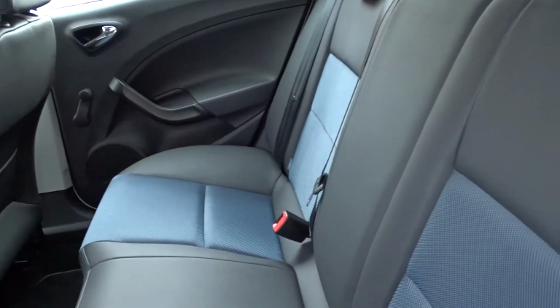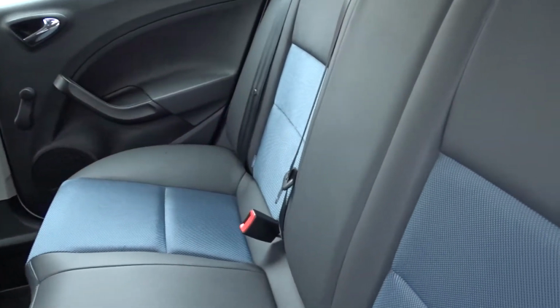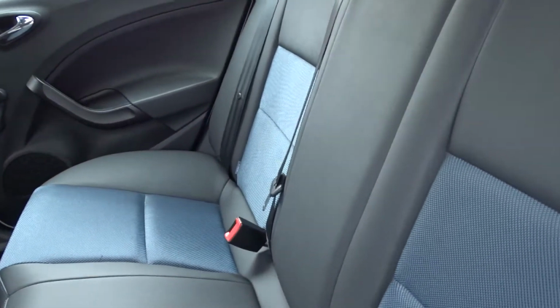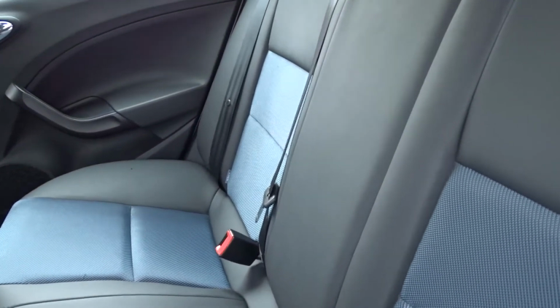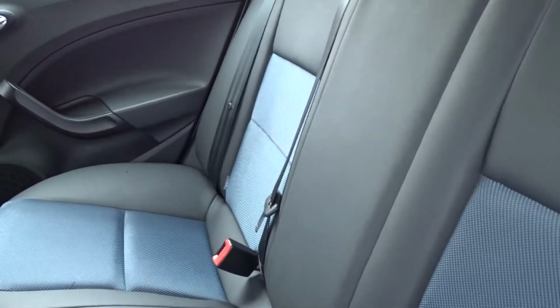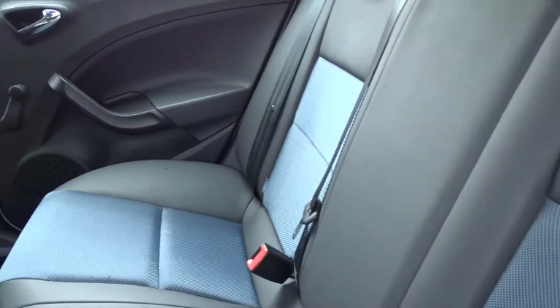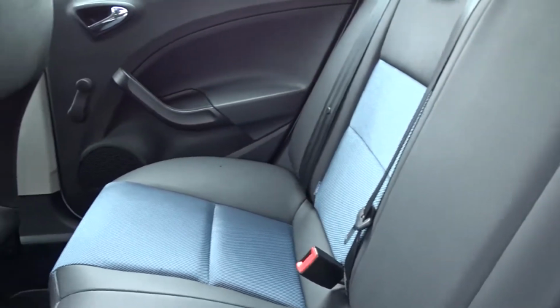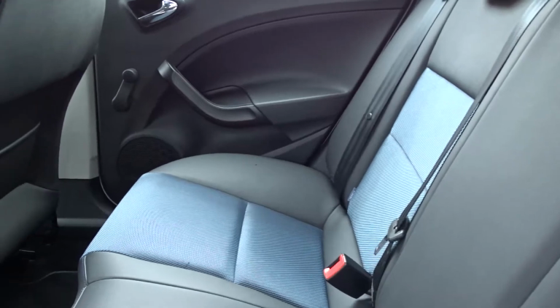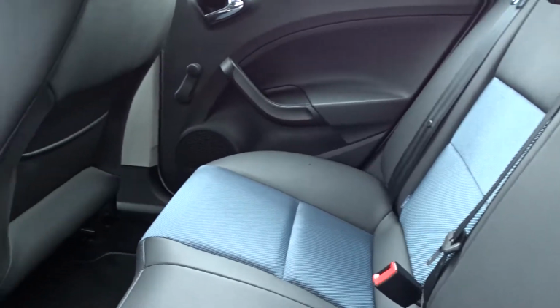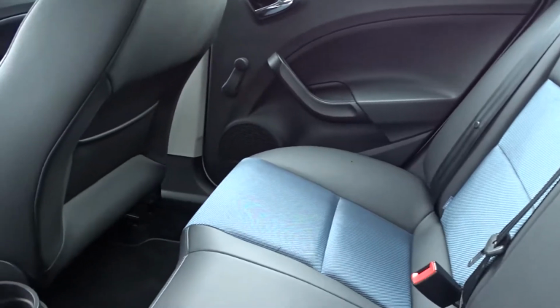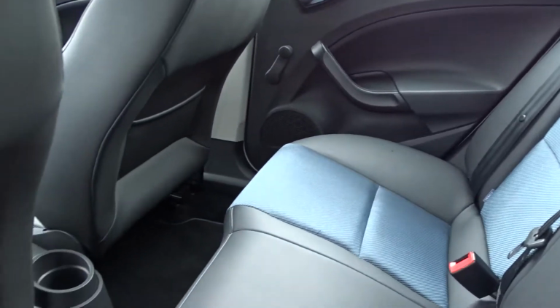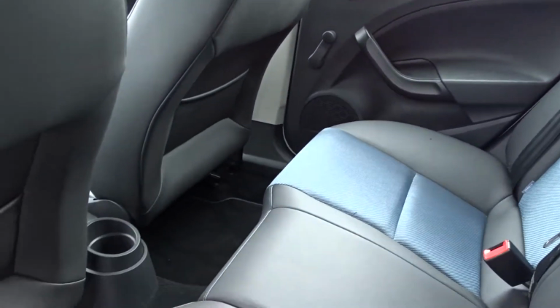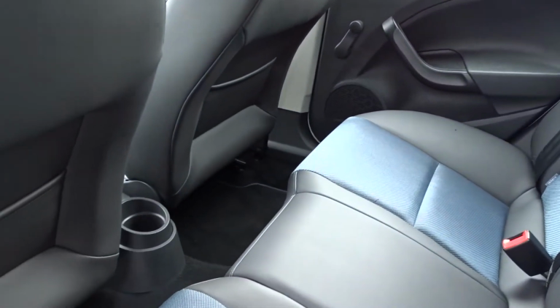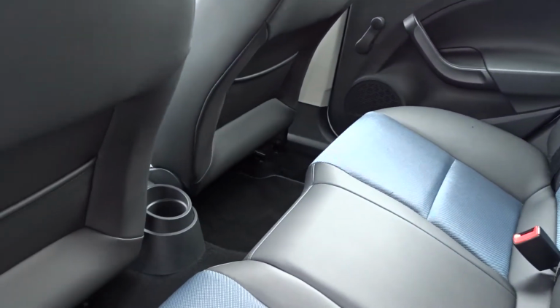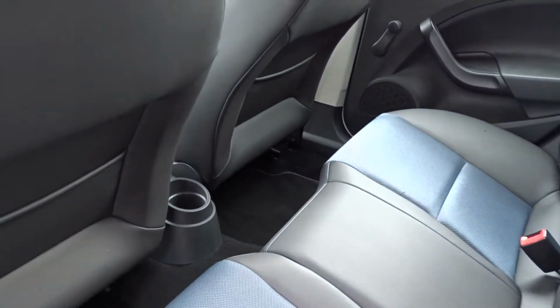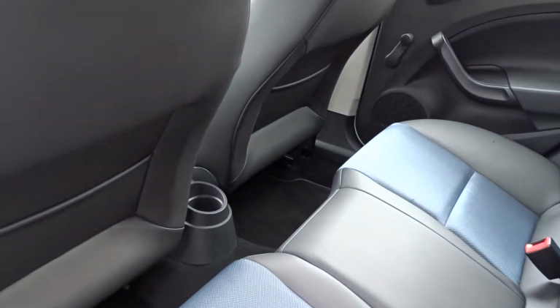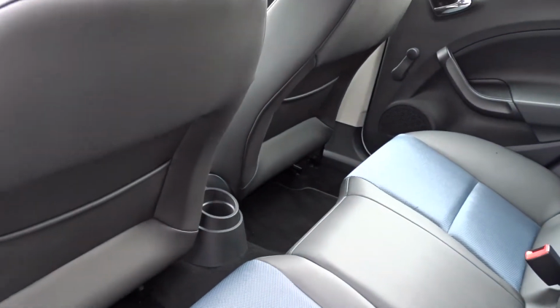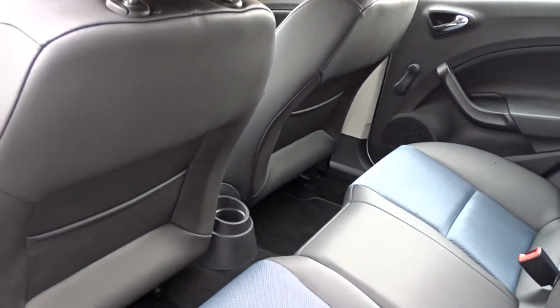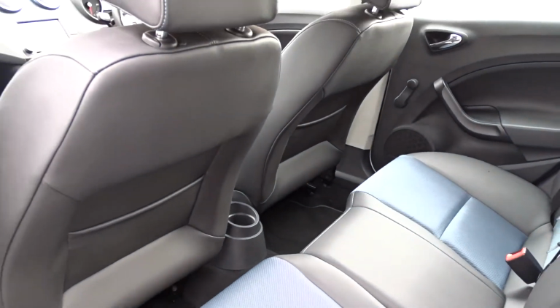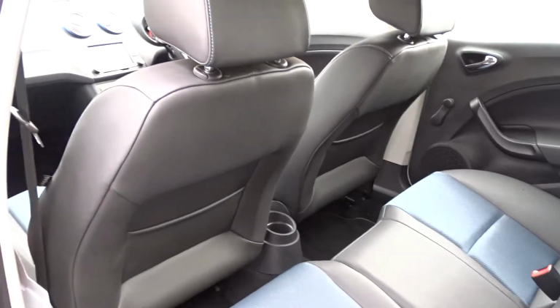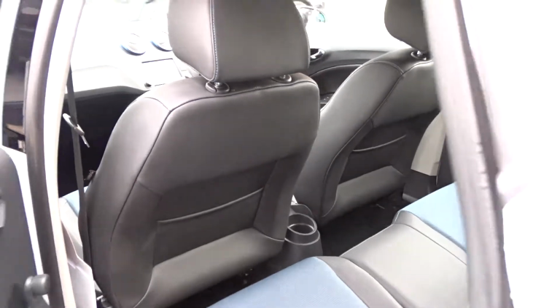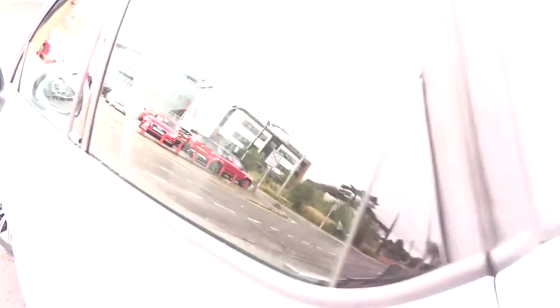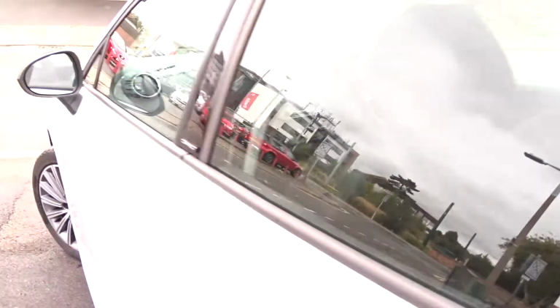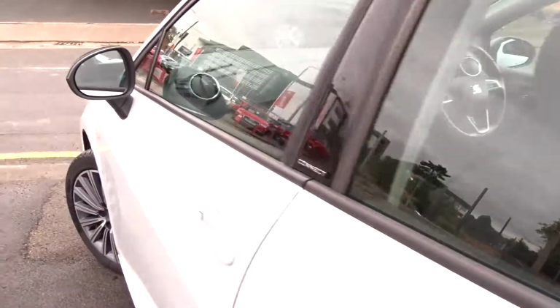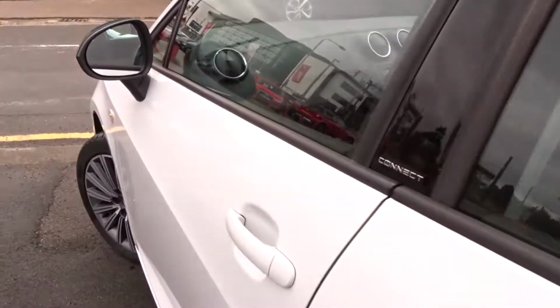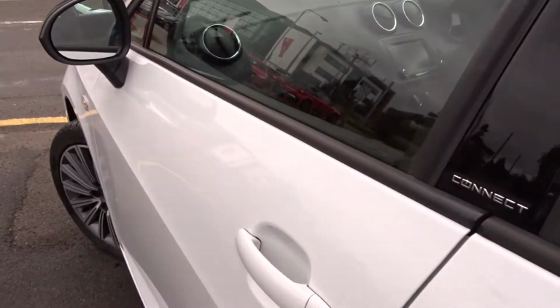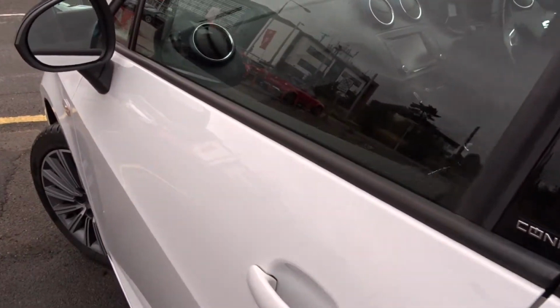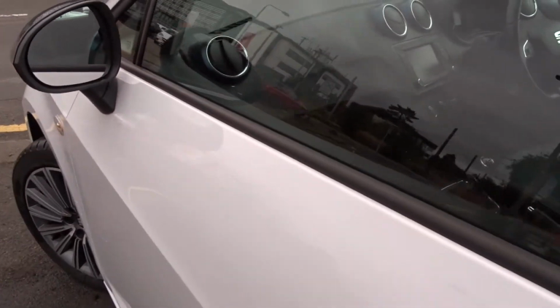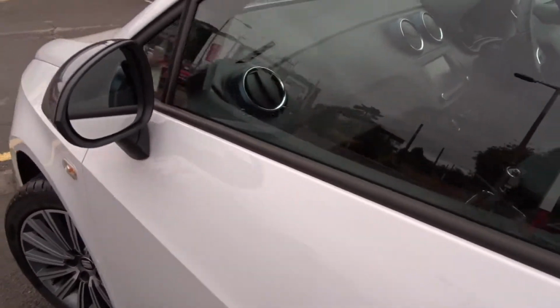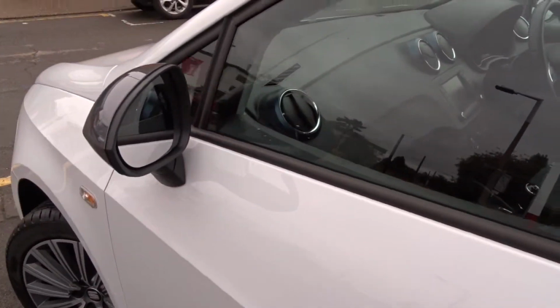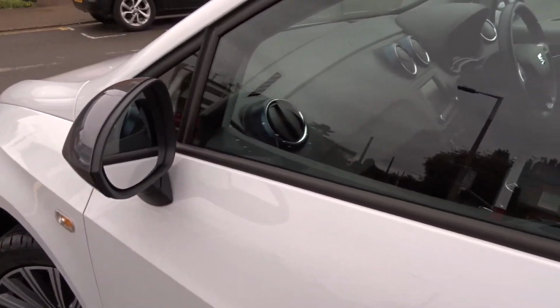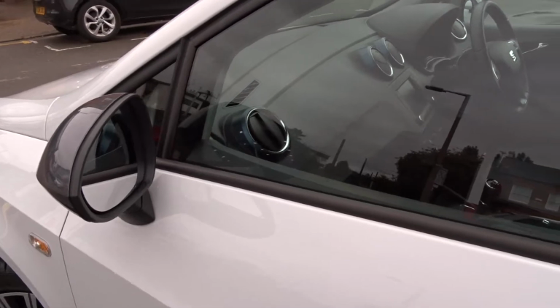Very nicely trimmed with fabric and leather seat facings. As you can see, there's lots of legroom in there — even the front seats are quite far back. It also comes with colour-coded door handles and gunmetal grey door mirror covers.